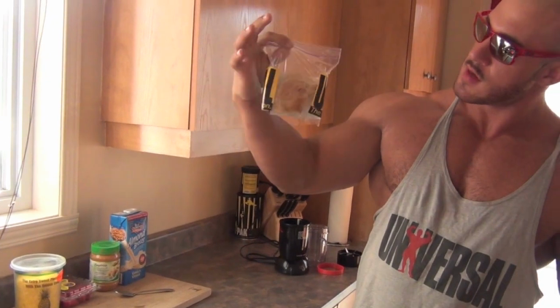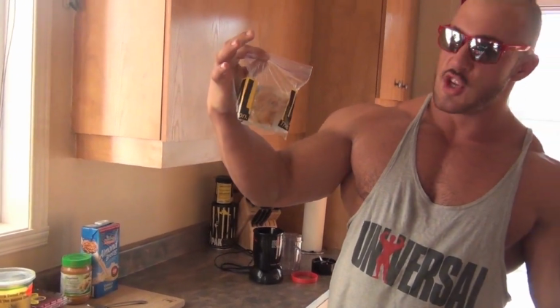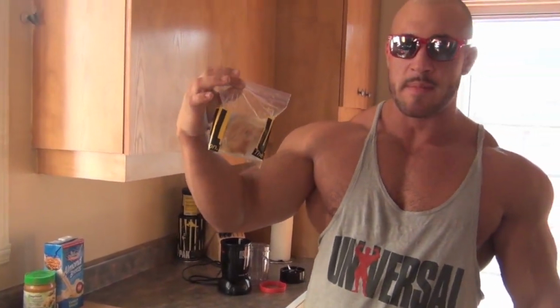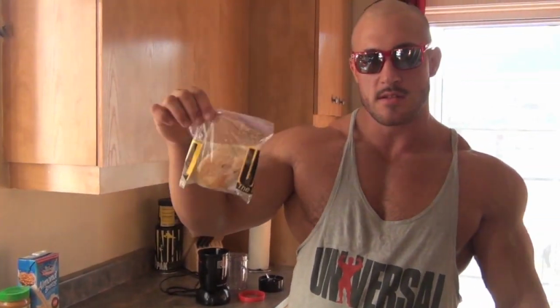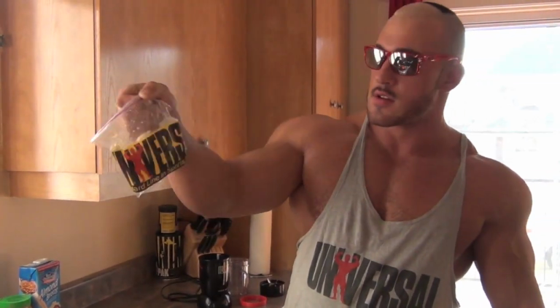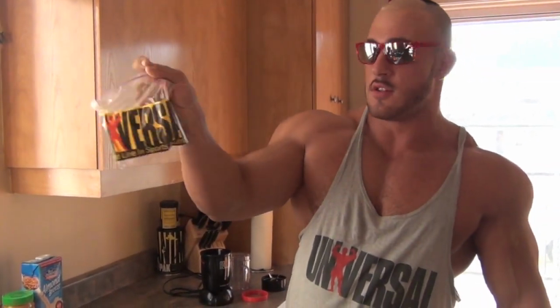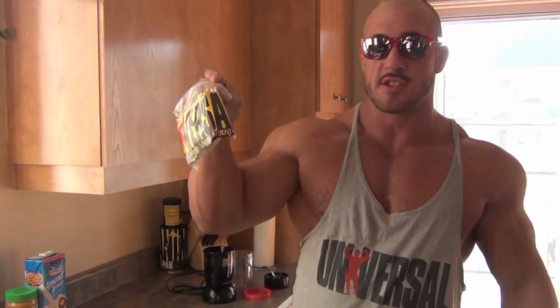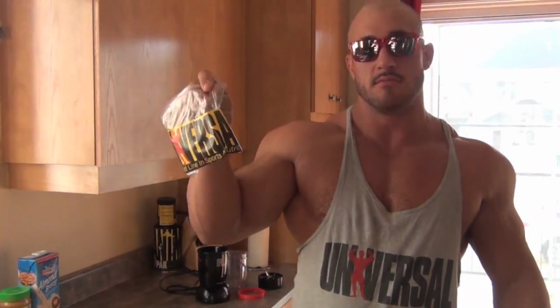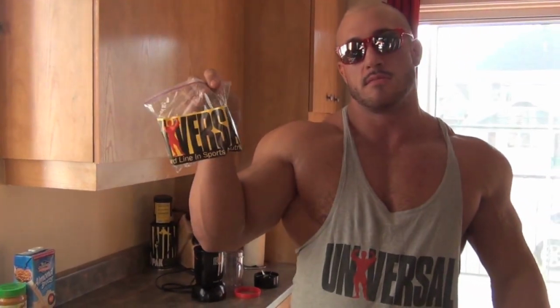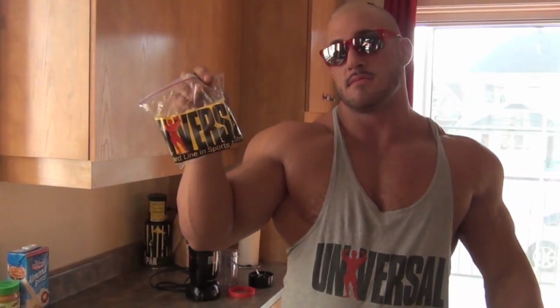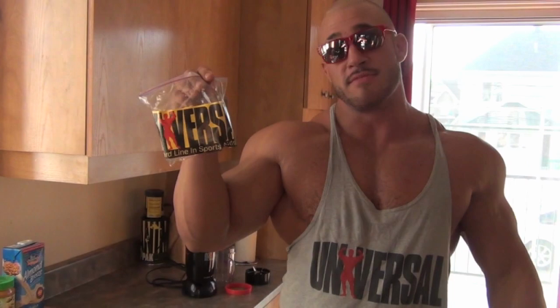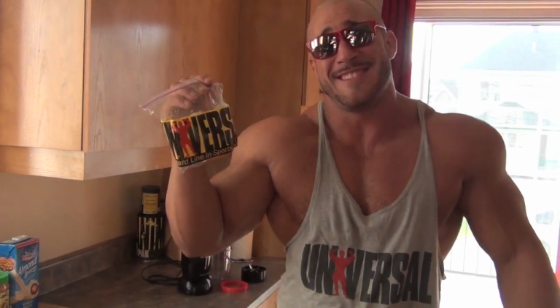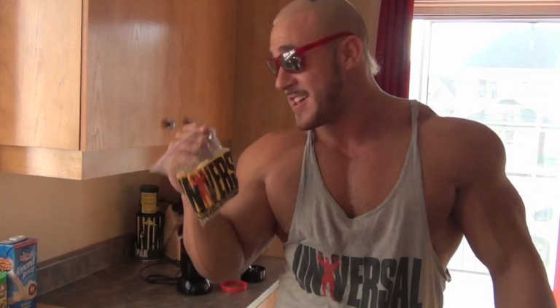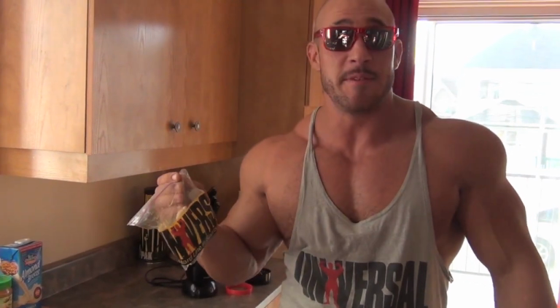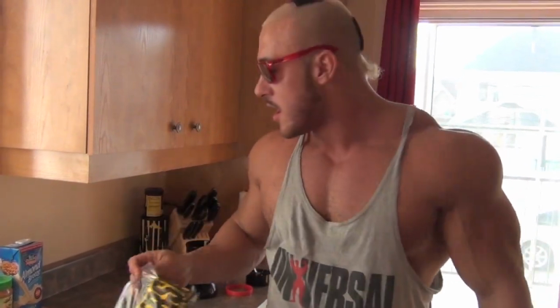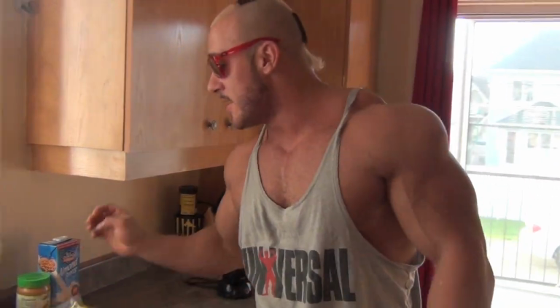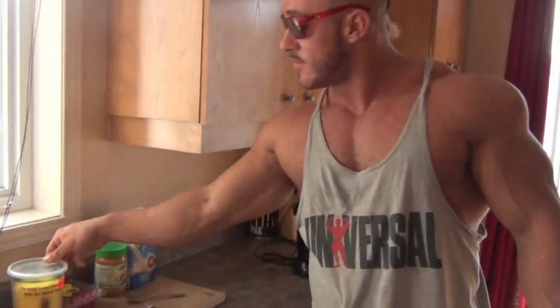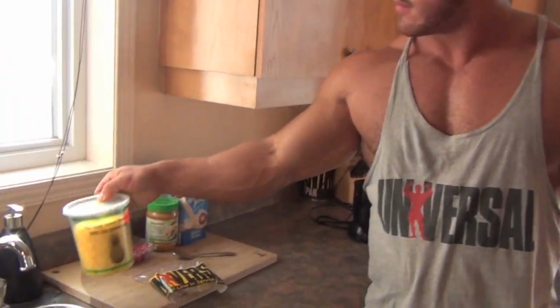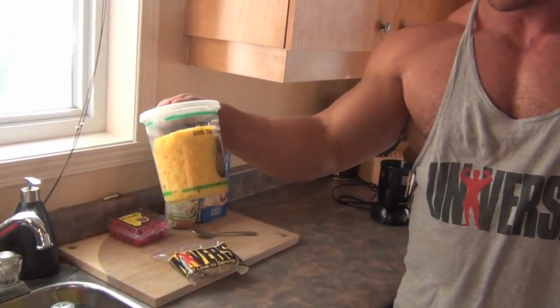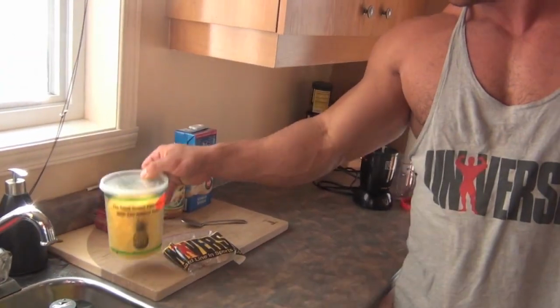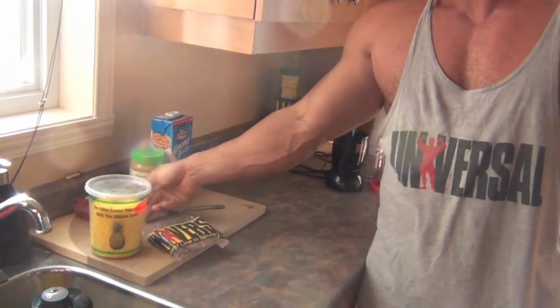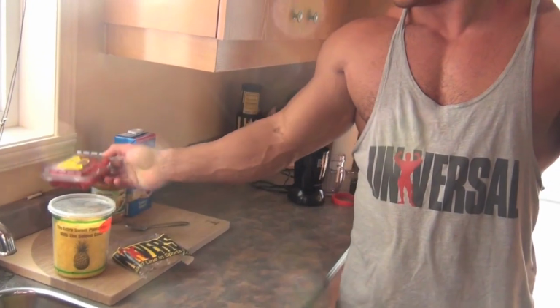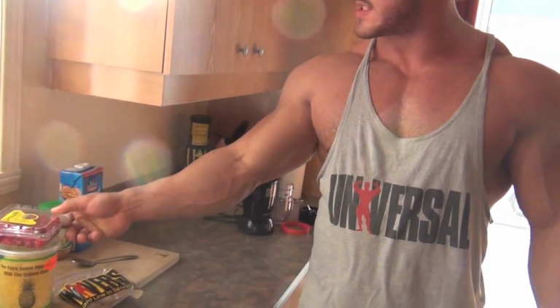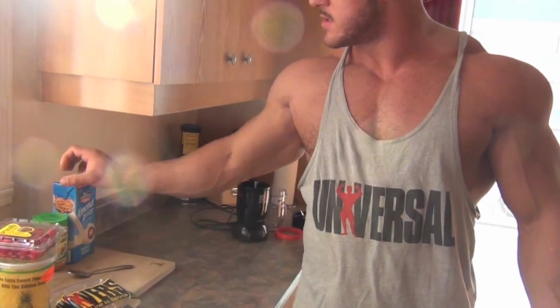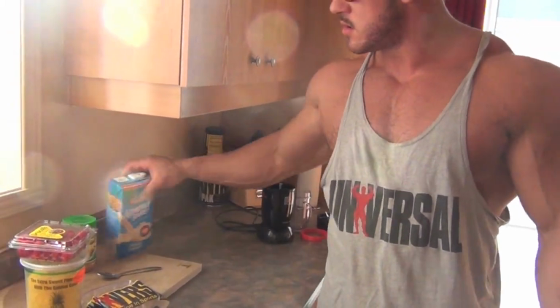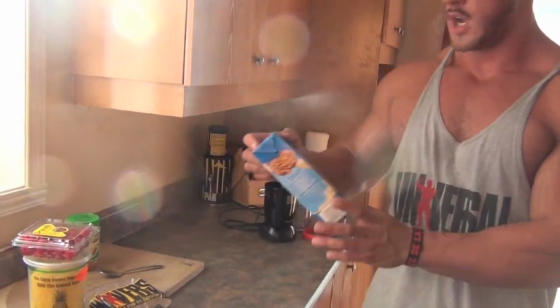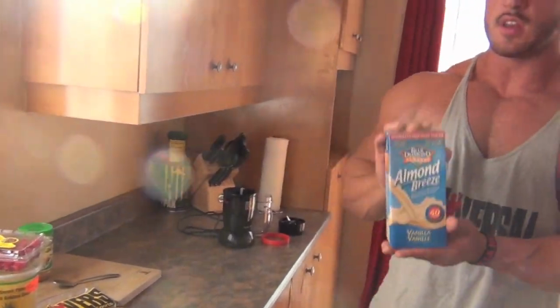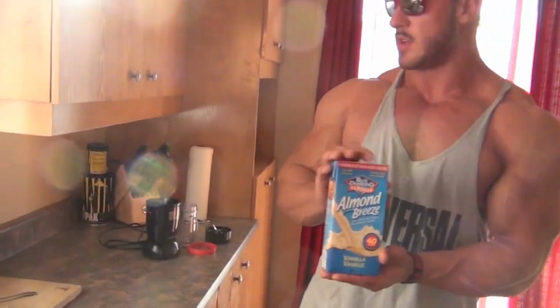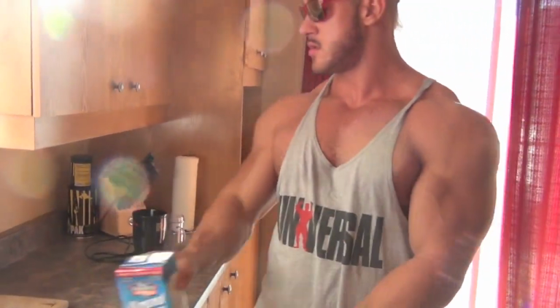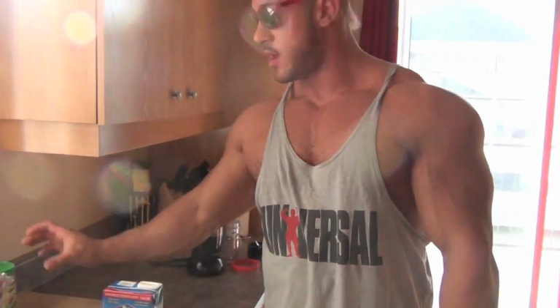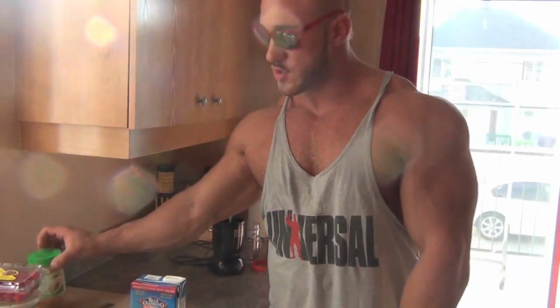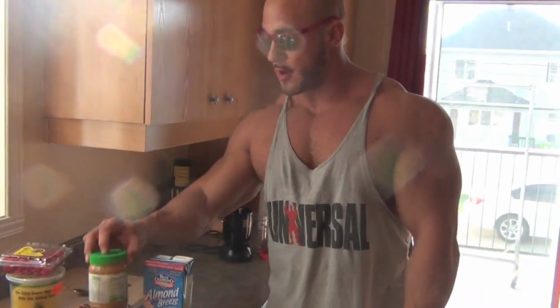It's a new supplement called Universal Chicken. And pineapple, raspberries, unsweetened almond milk, and natural peanut butter.